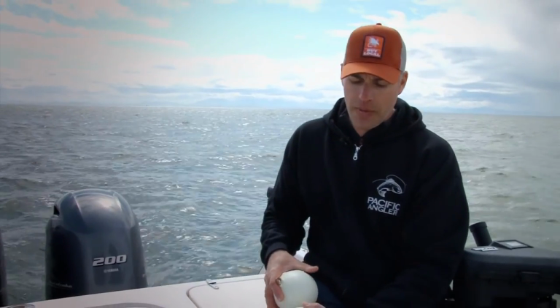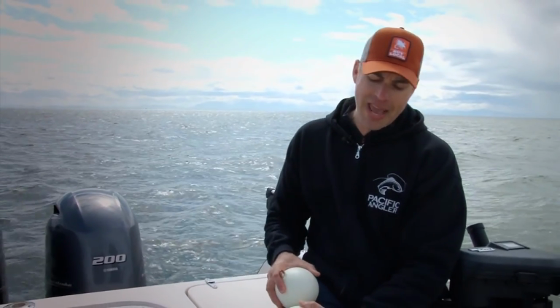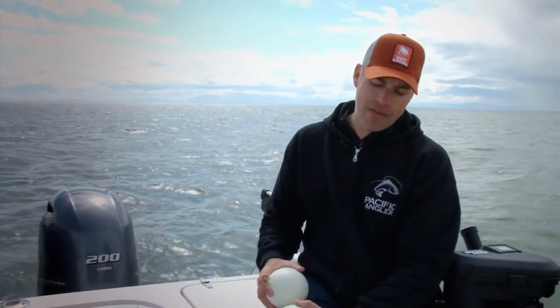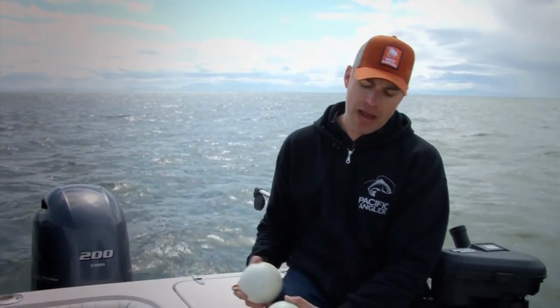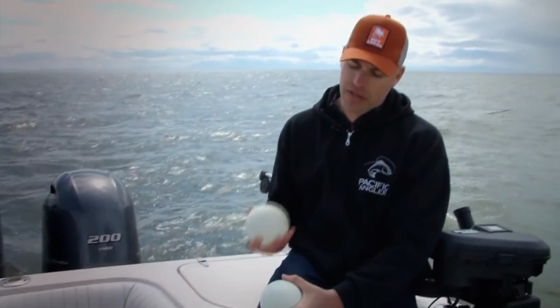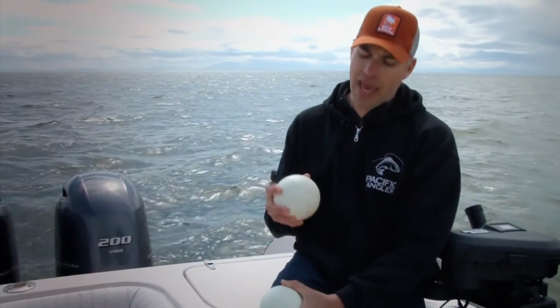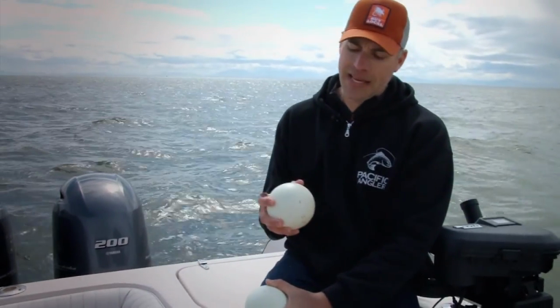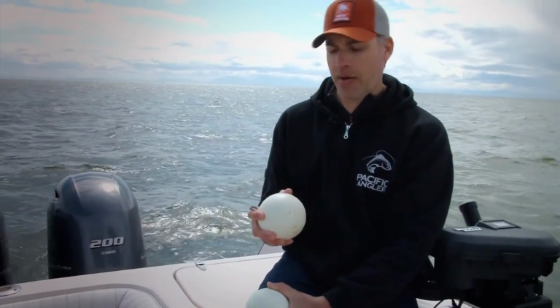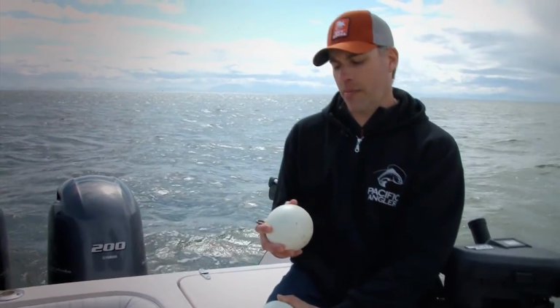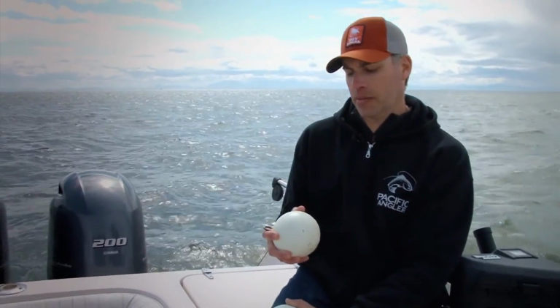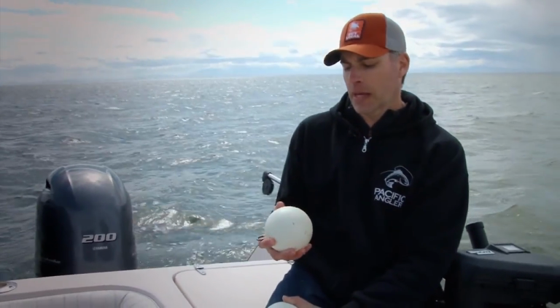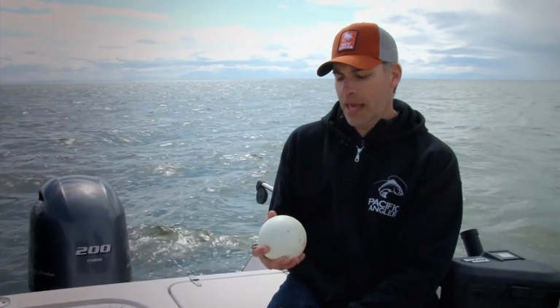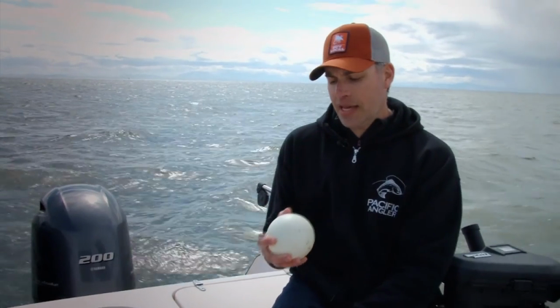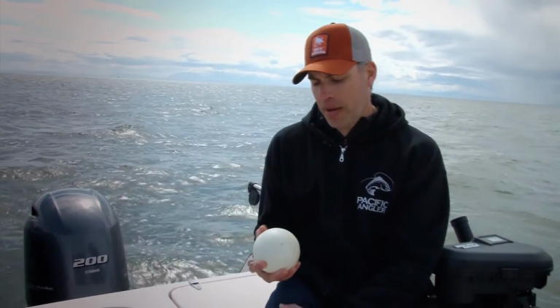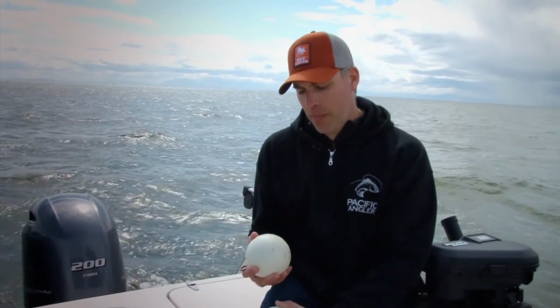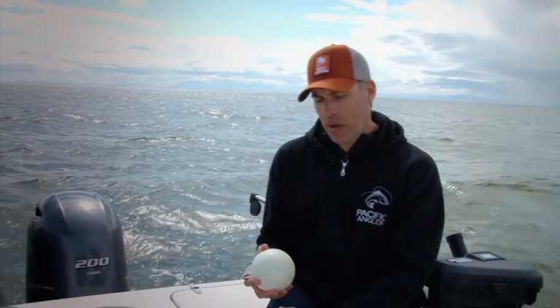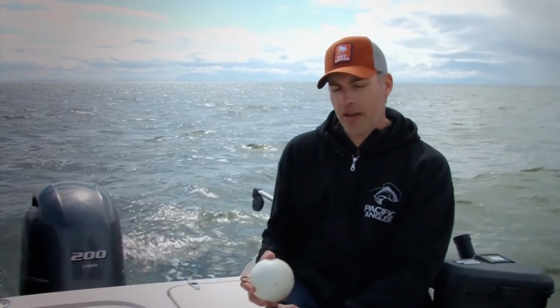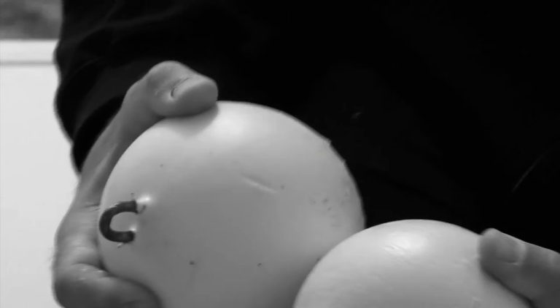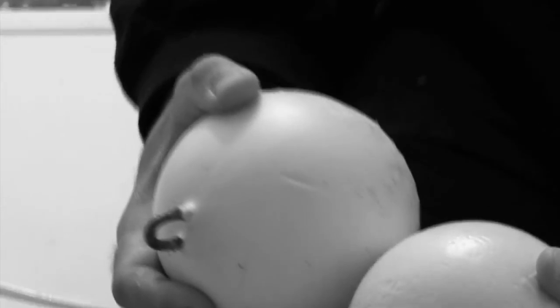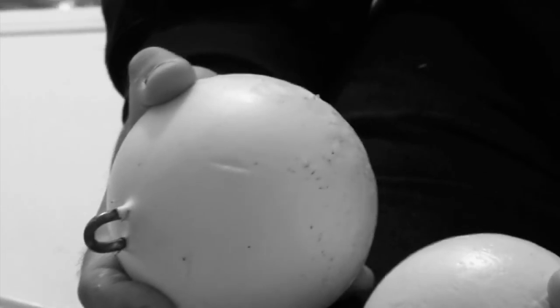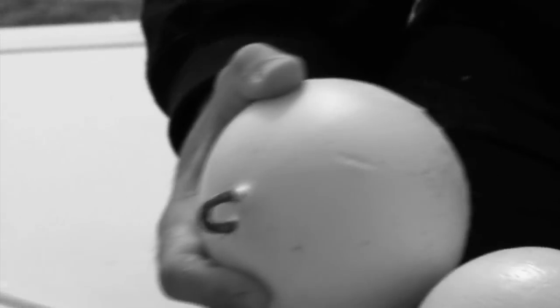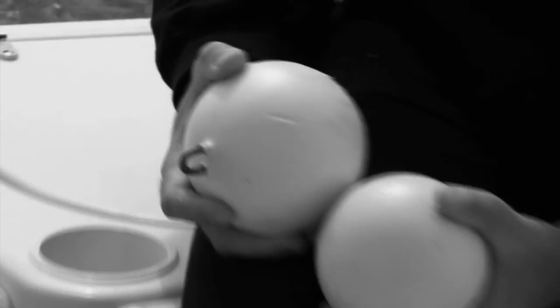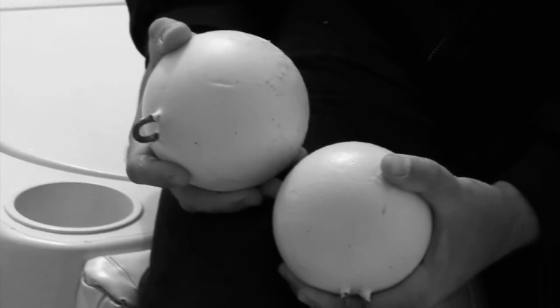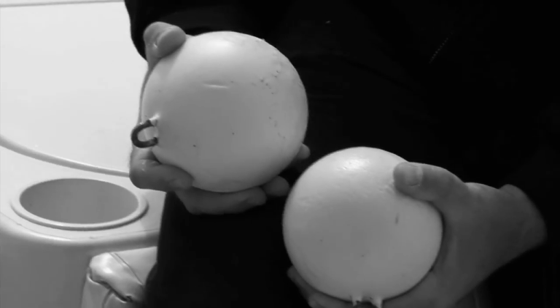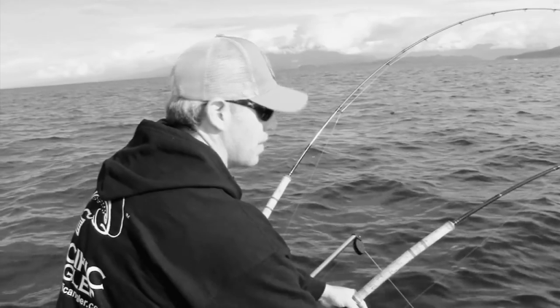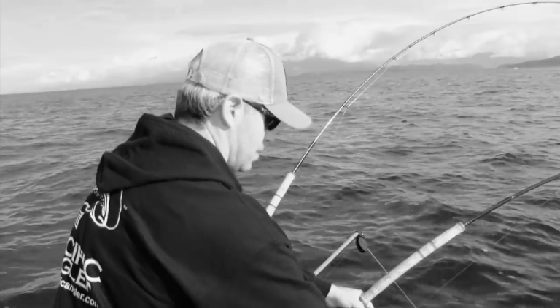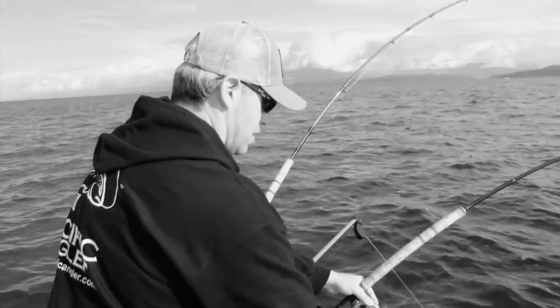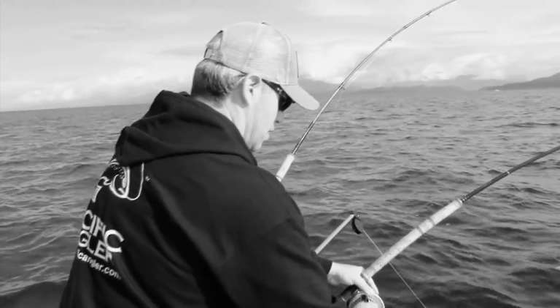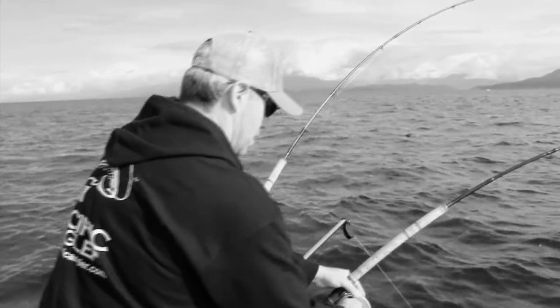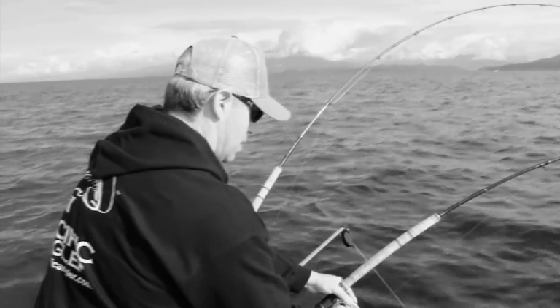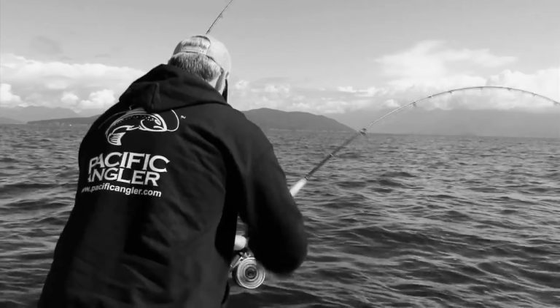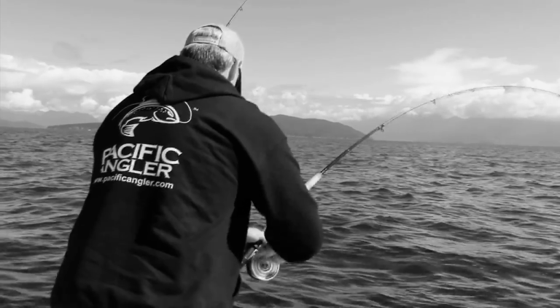Today we are actually using 18 pound cannonballs. The 18 pound cannonball will allow you to fish two rods. If you notice today, we were actually fishing four rods on two downriggers — so we were stacking.